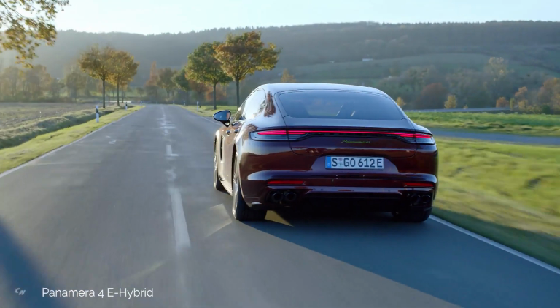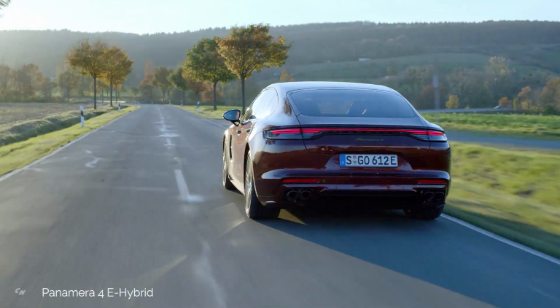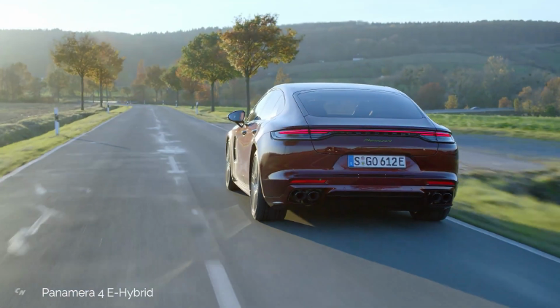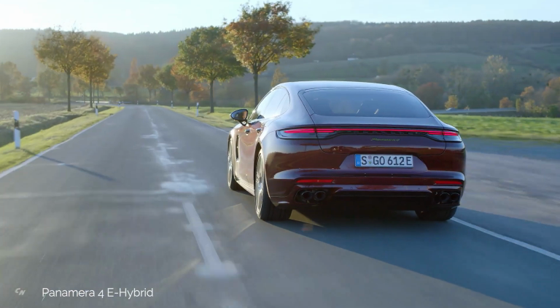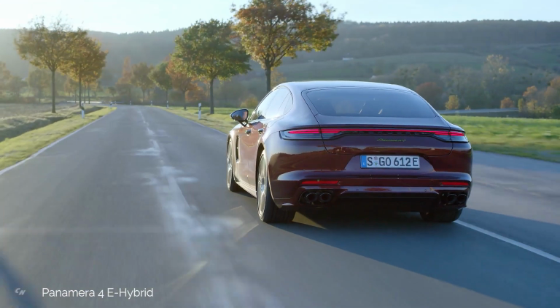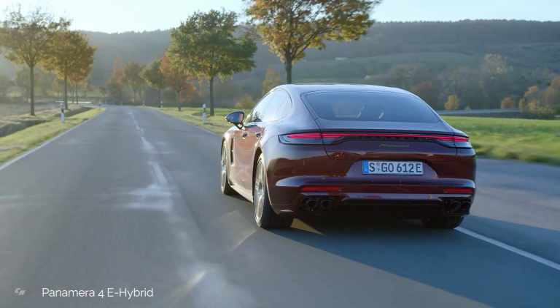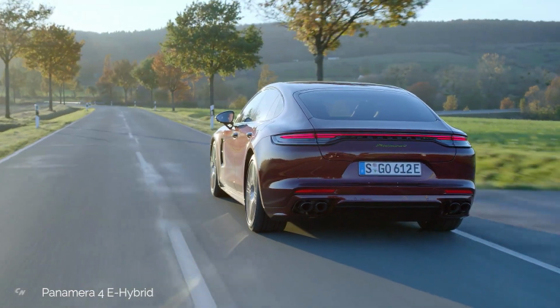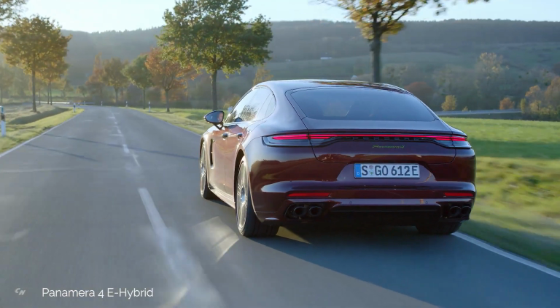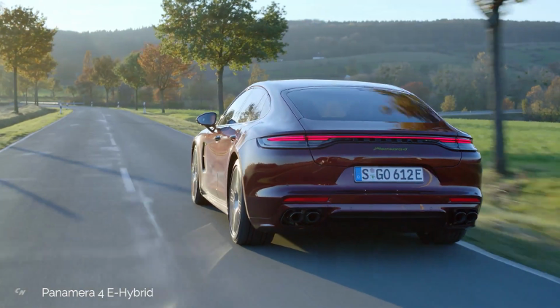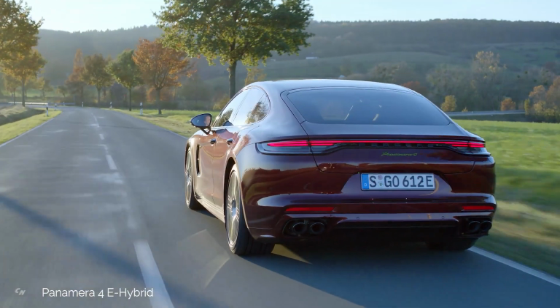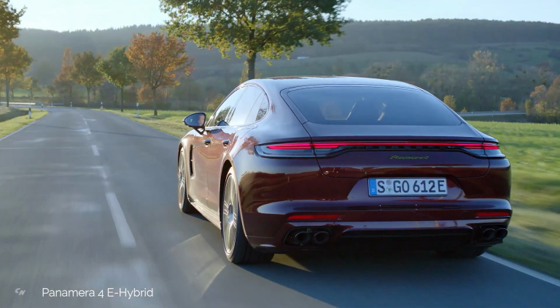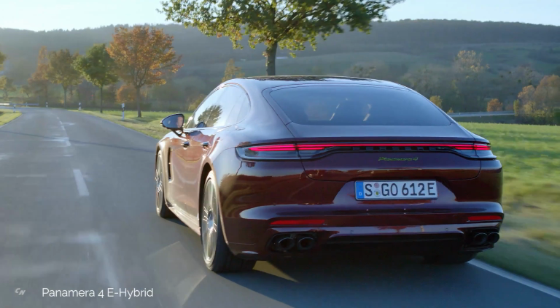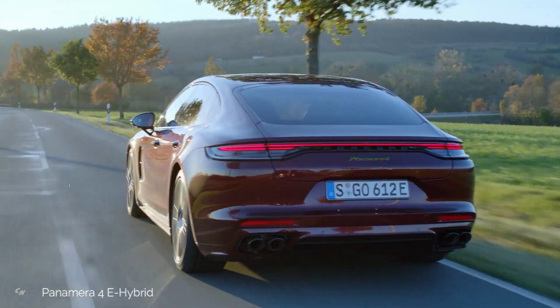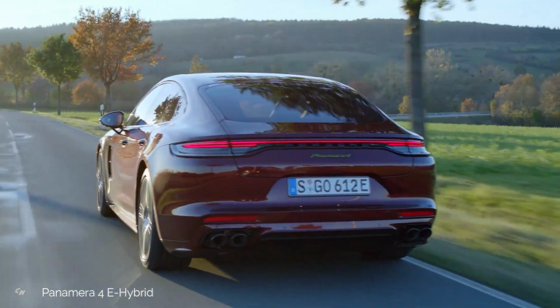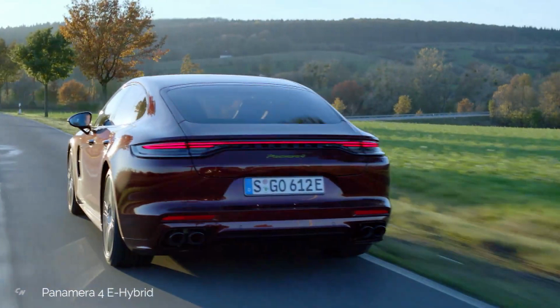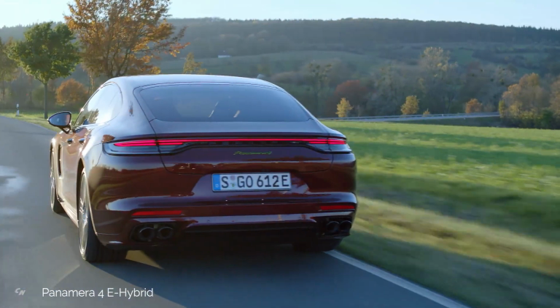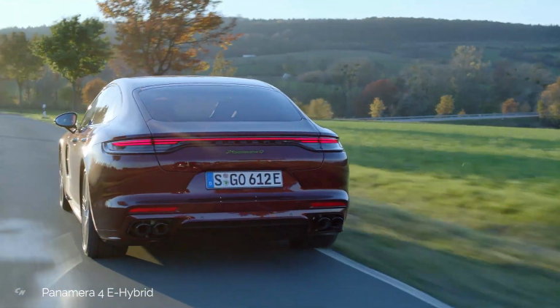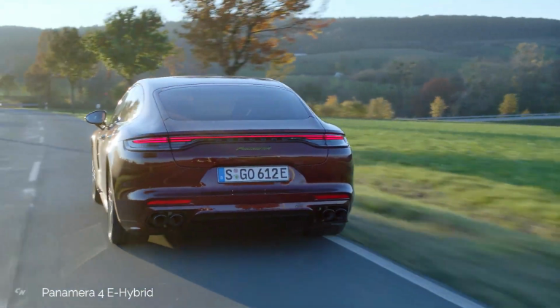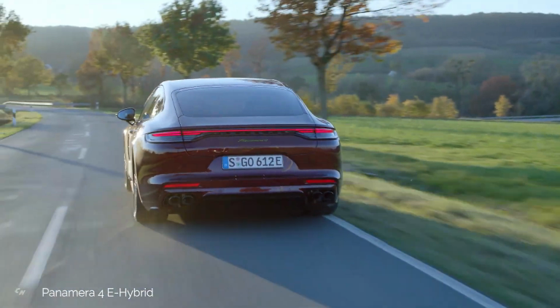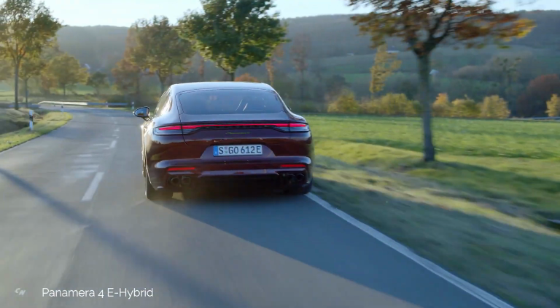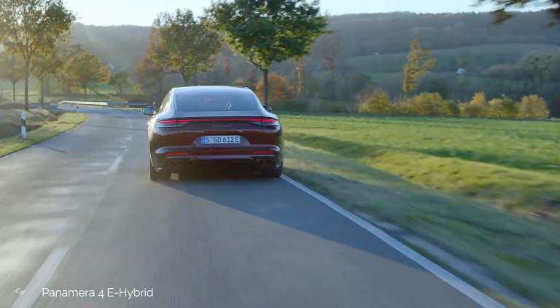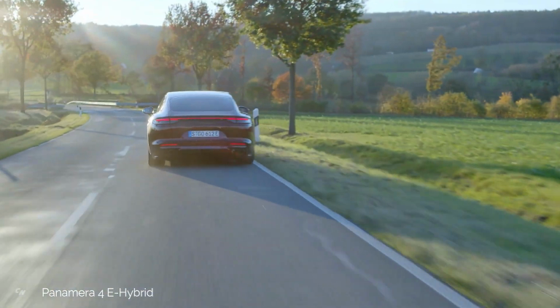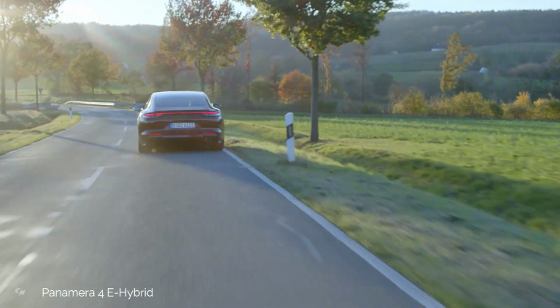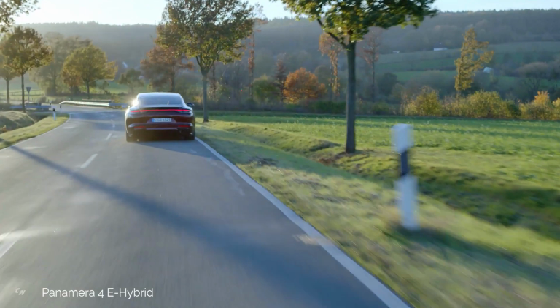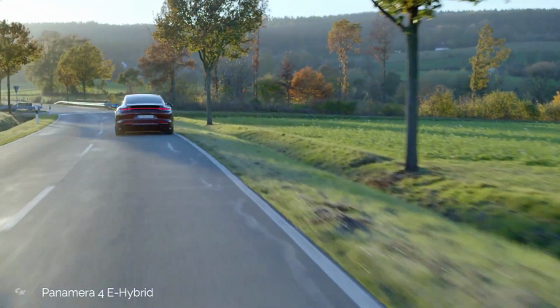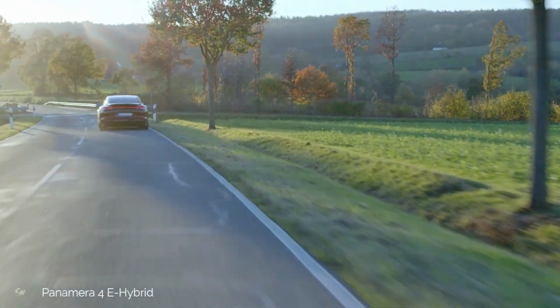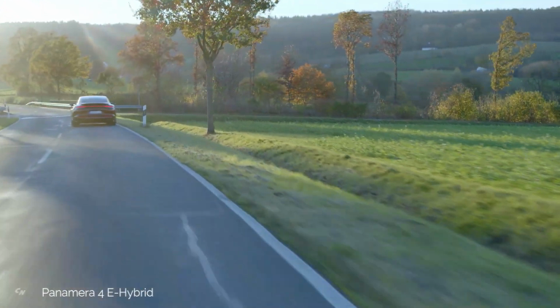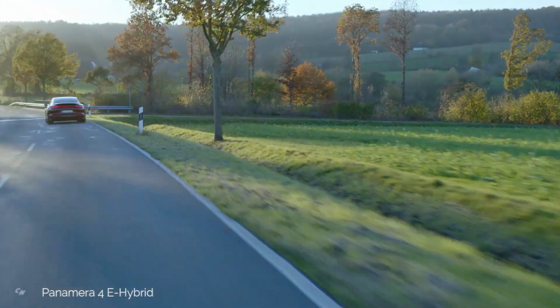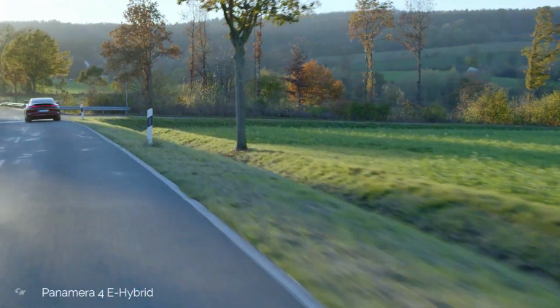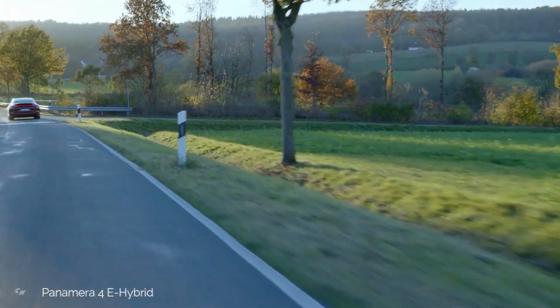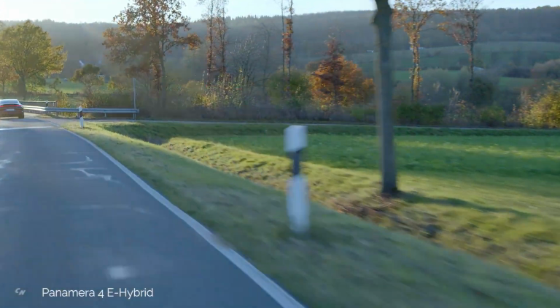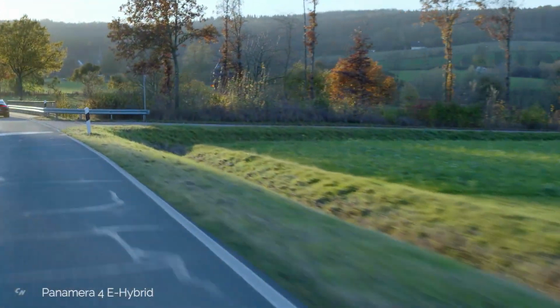This also applies to the new Panamera 4E Hybrid, where the electric motor is complemented by a 2.9-liter twin turbo V6, resulting in a system power output of 455 horsepower.